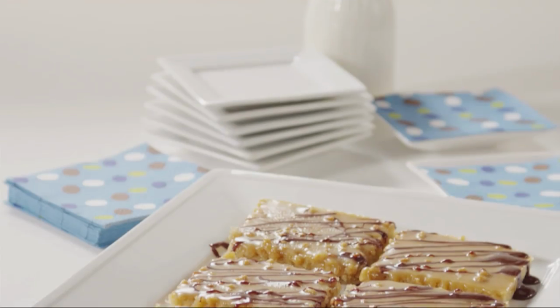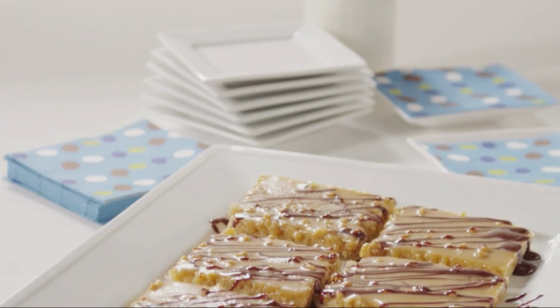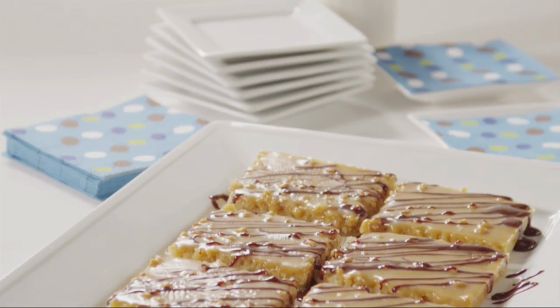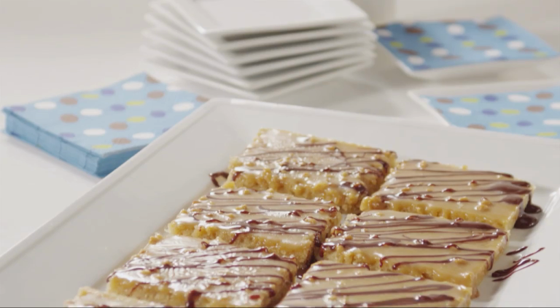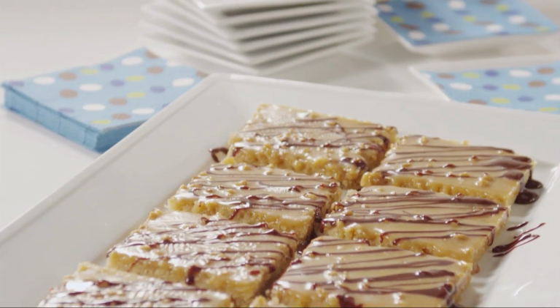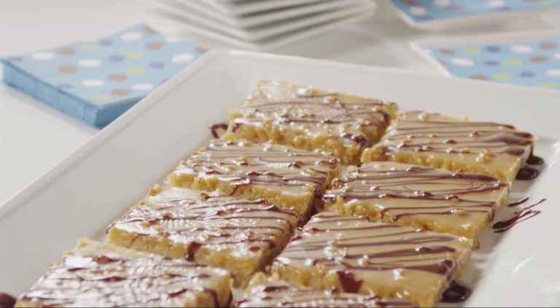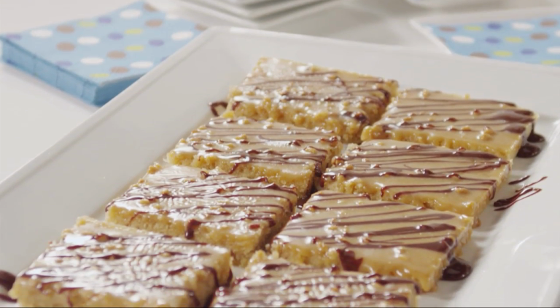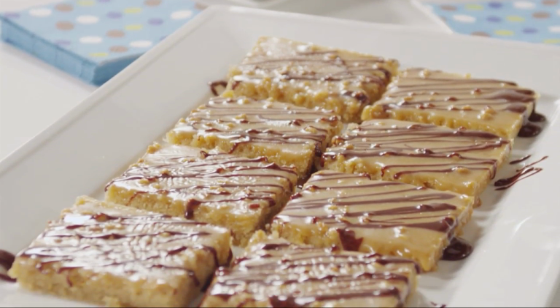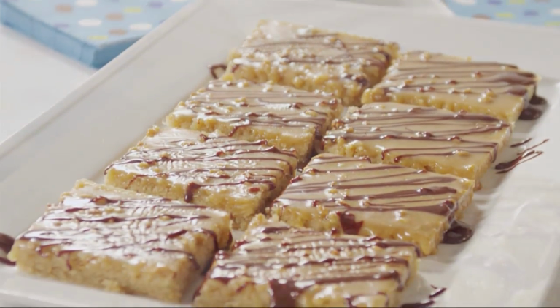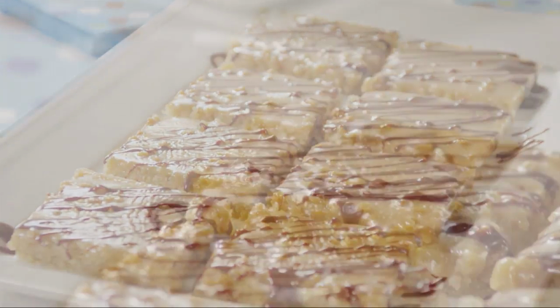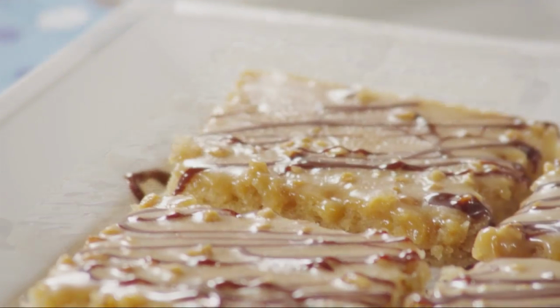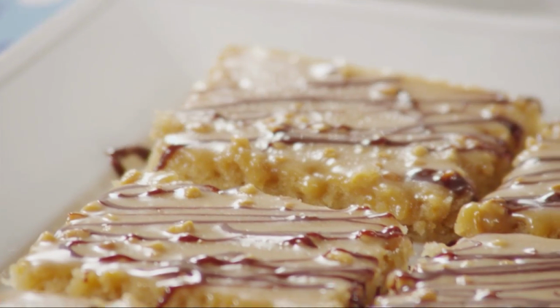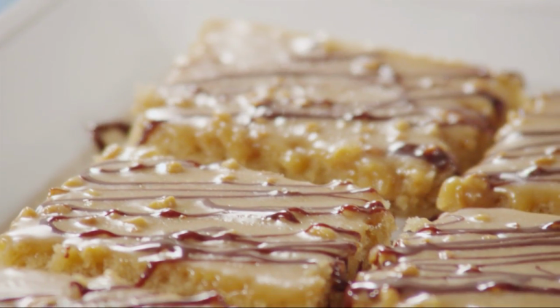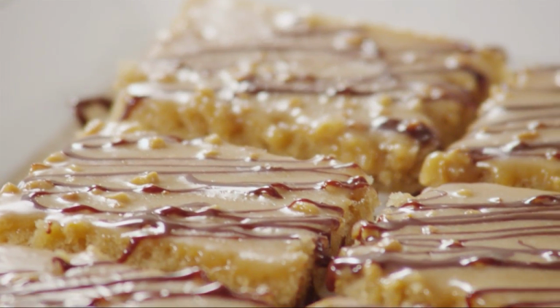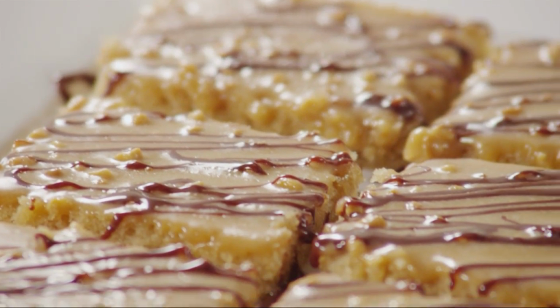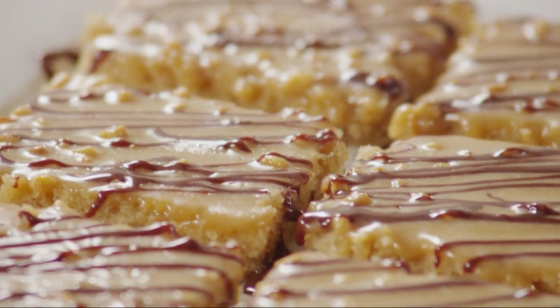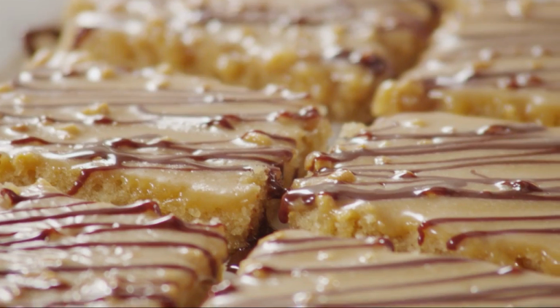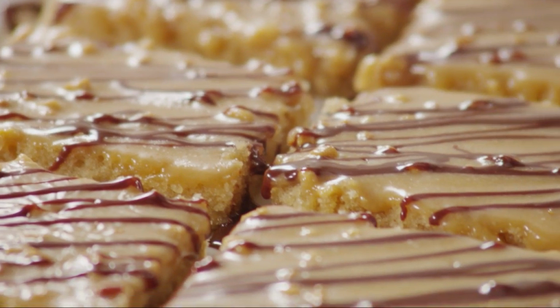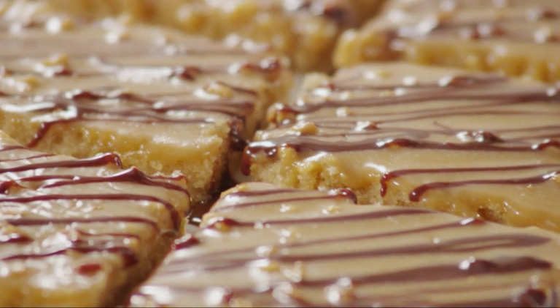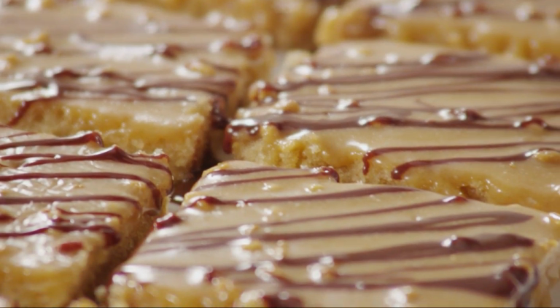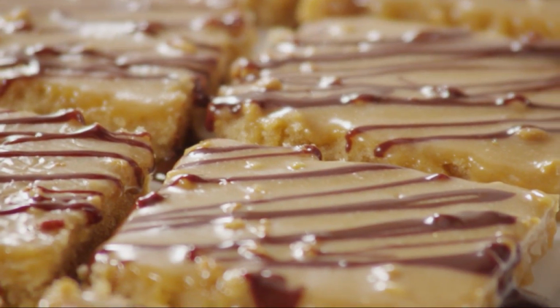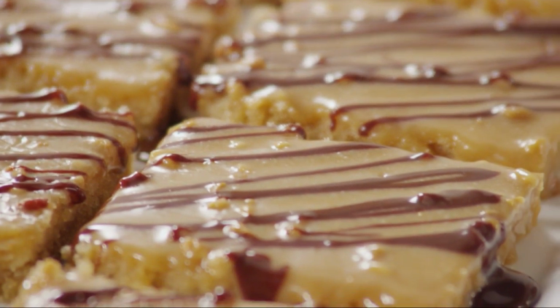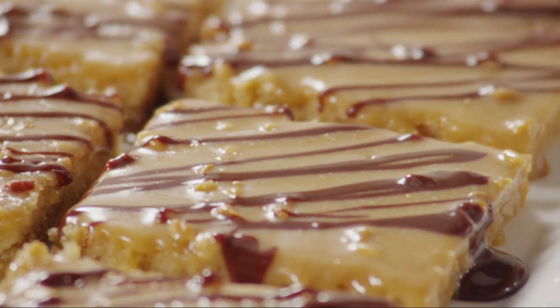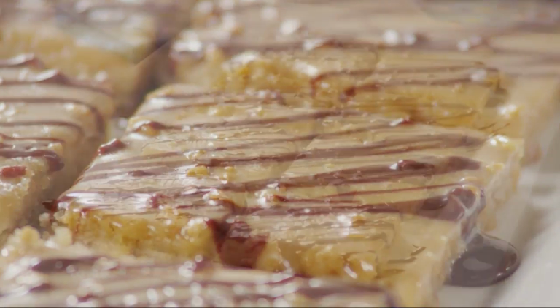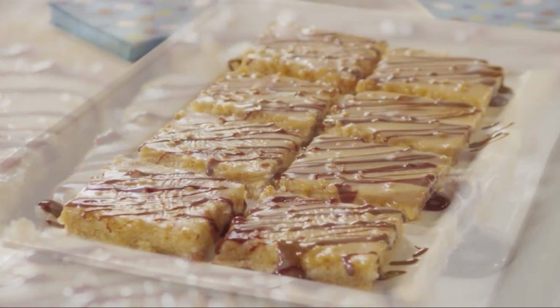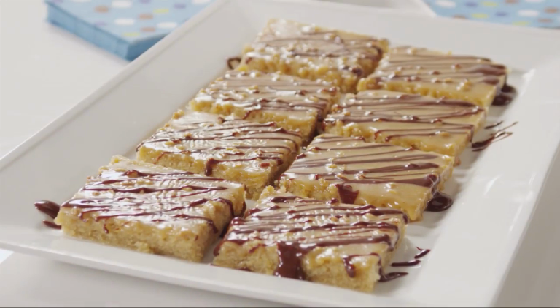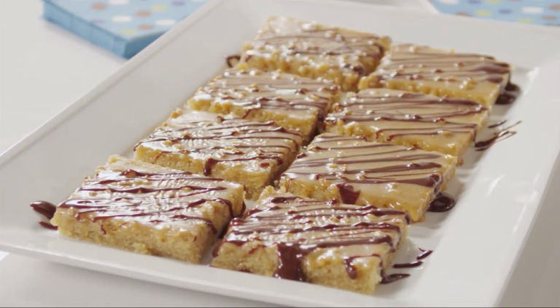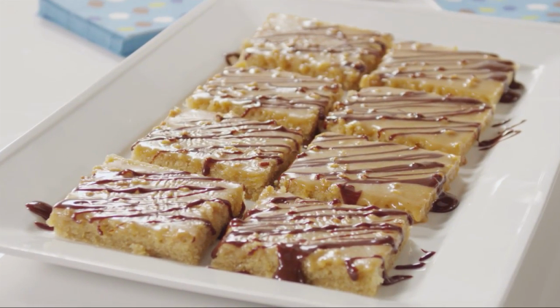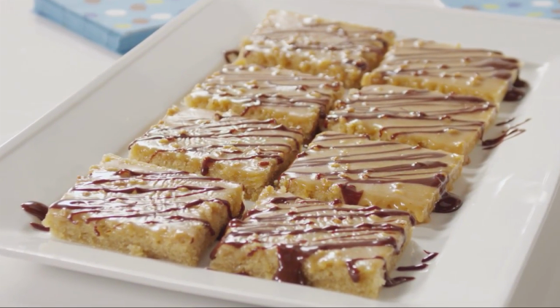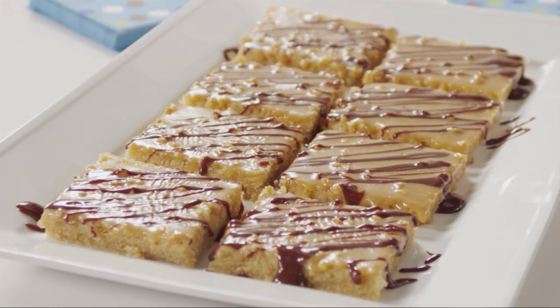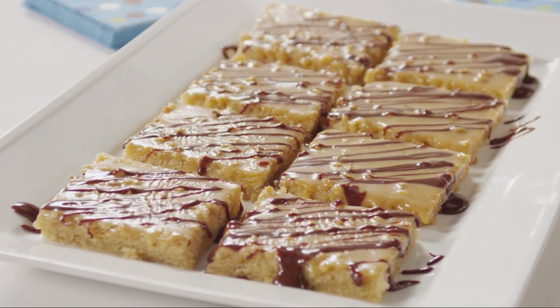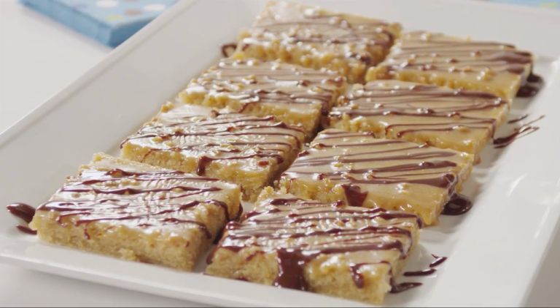This peanut butter sheet cake is a riff on the famous Texas sheet cake, but made with peanut butter instead of chocolate. It's submitted by All Recipes member Ernzberger5, who says it's wonderfully moist with a delicious peanut butter frosting.